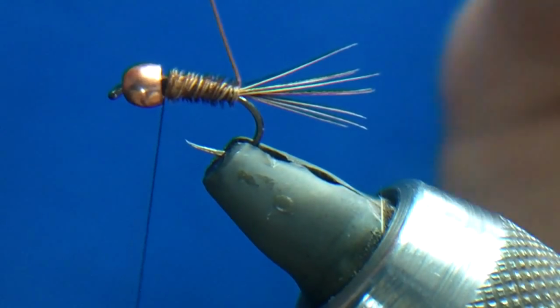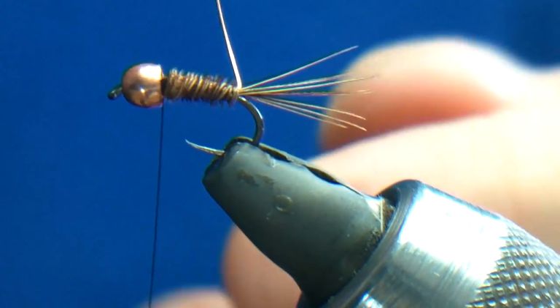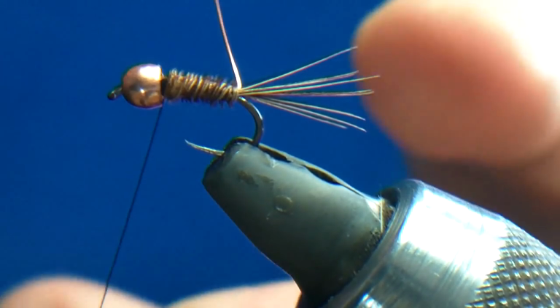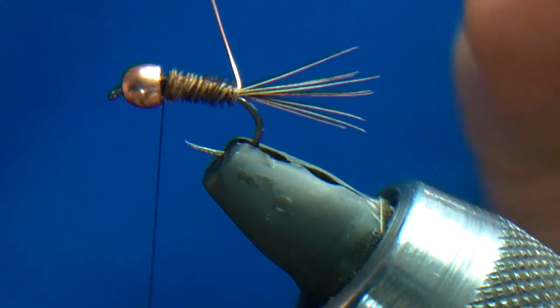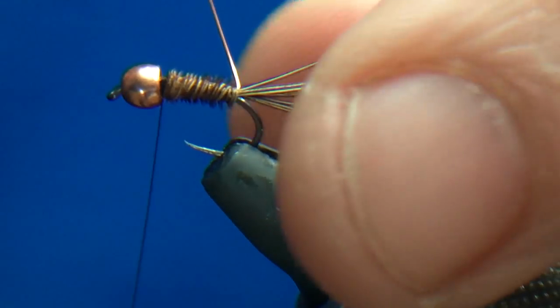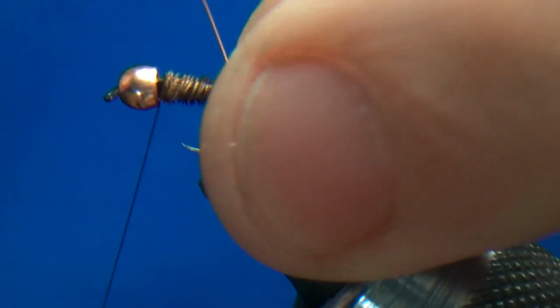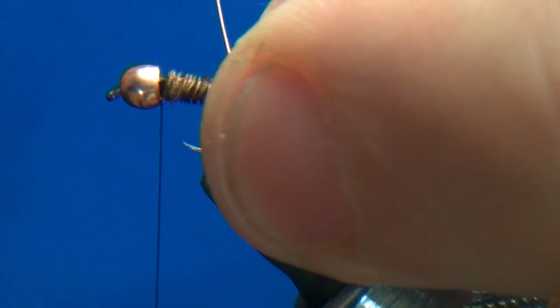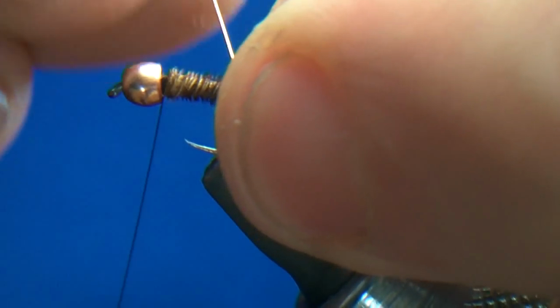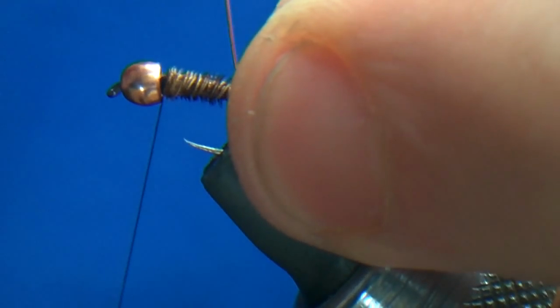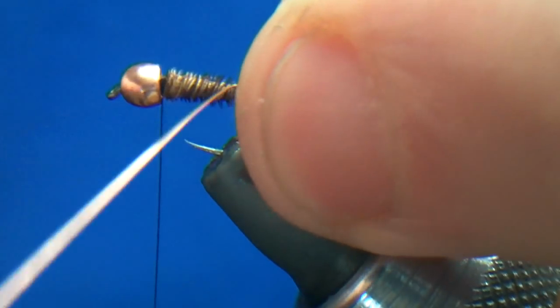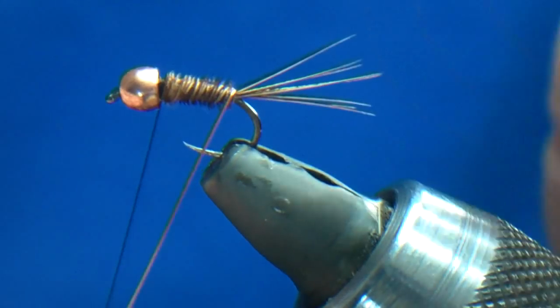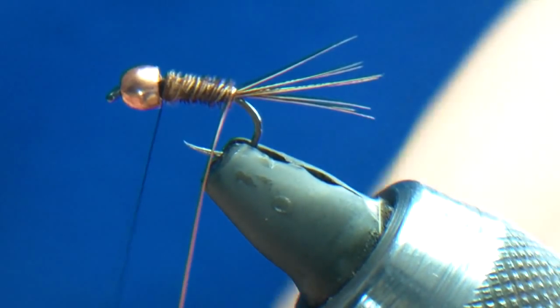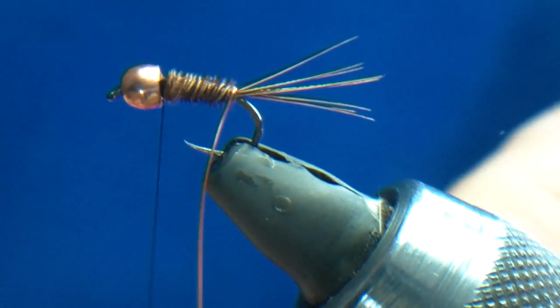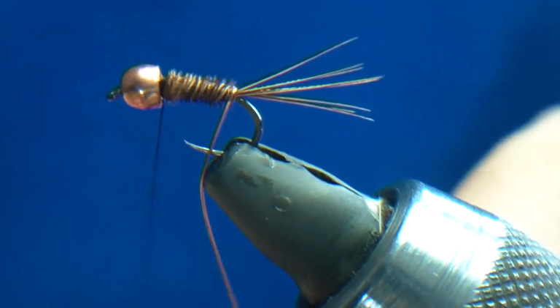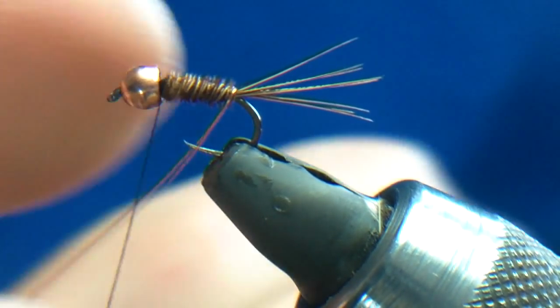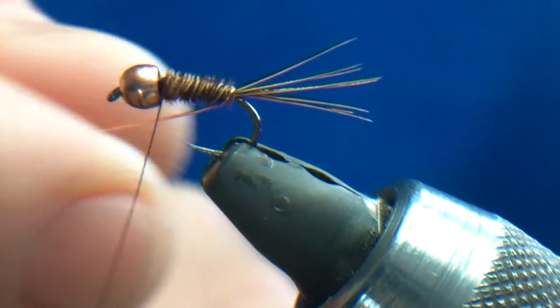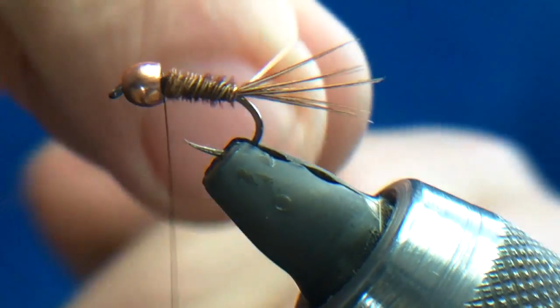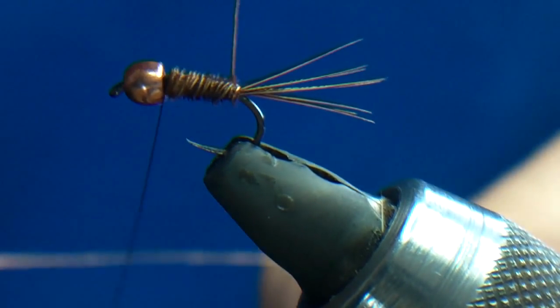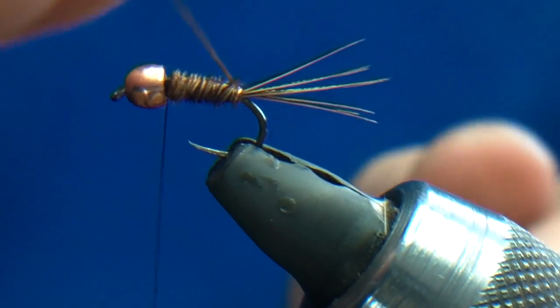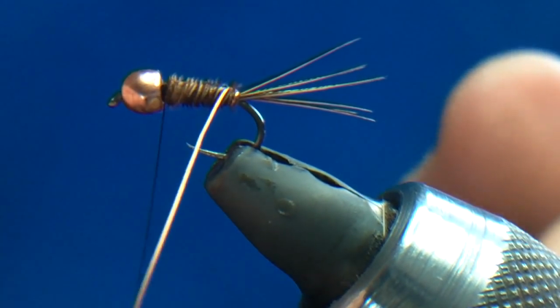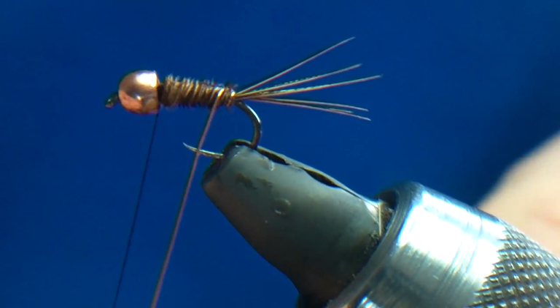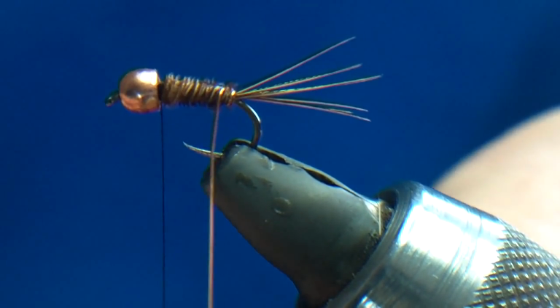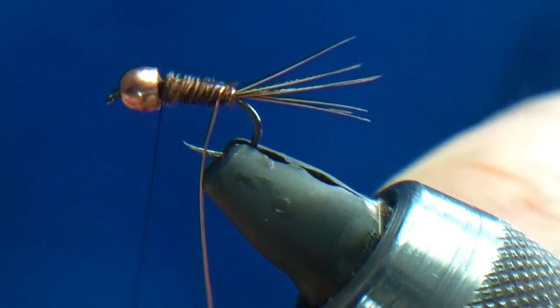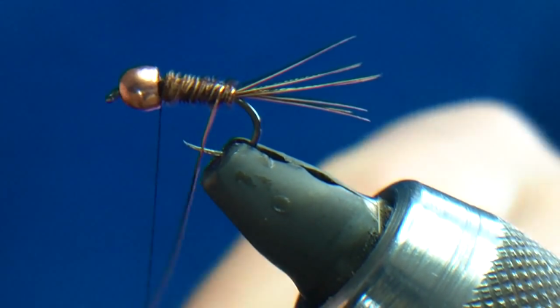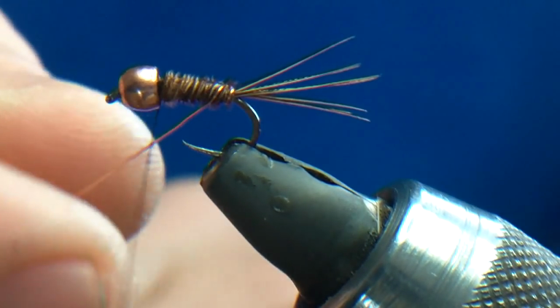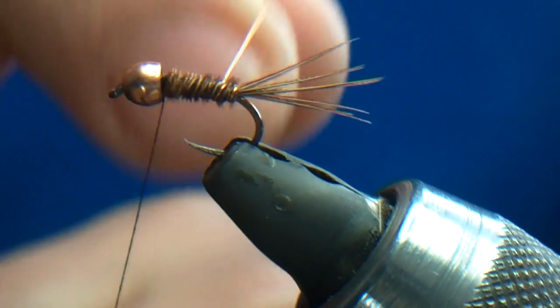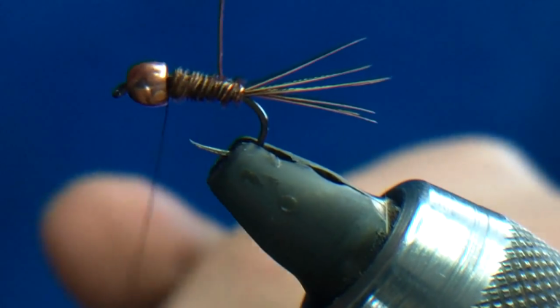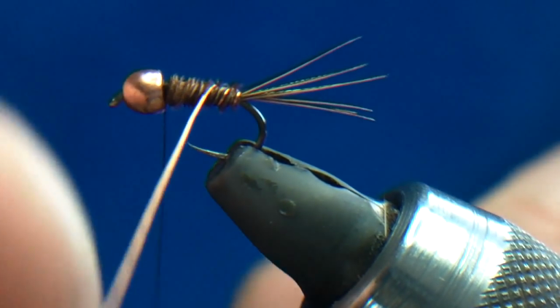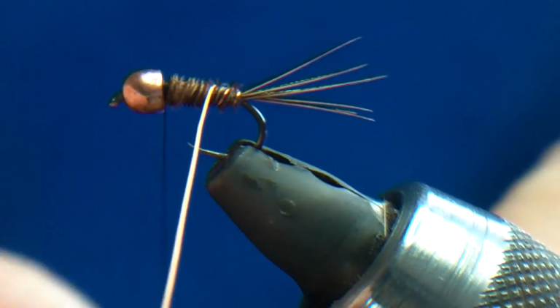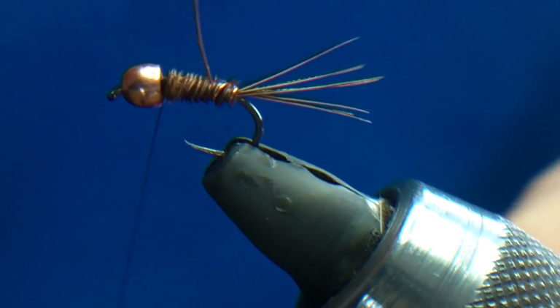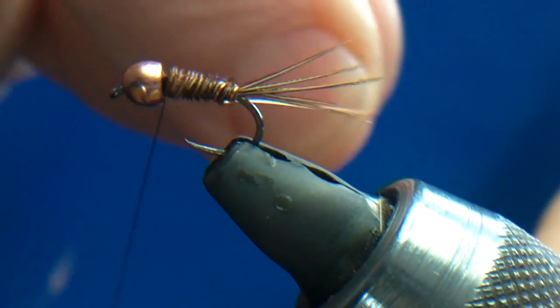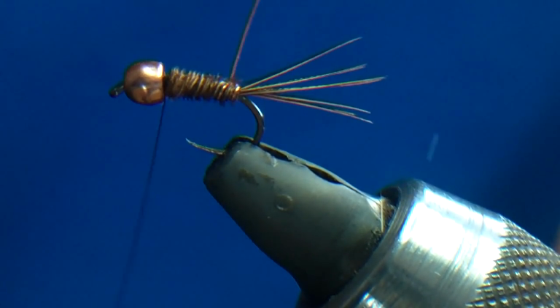I don't actually go the opposite way with the wire — I don't think it makes a huge amount of difference, but everybody's different — so I'm just going to wind the wire on.